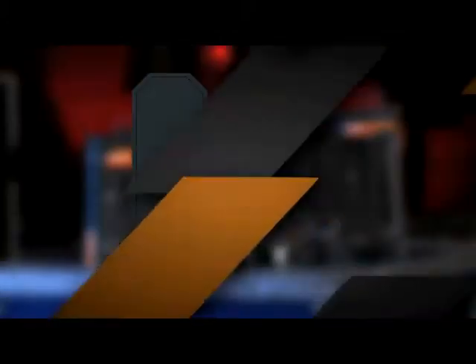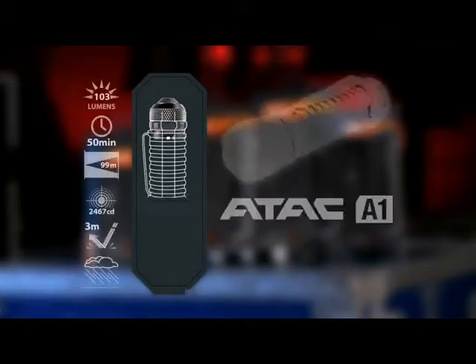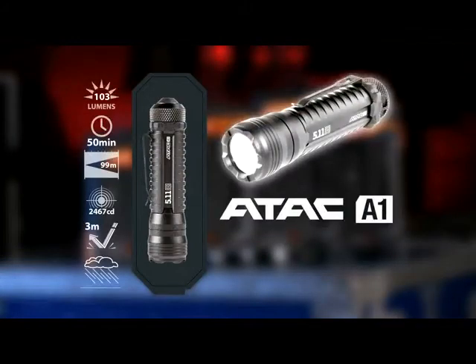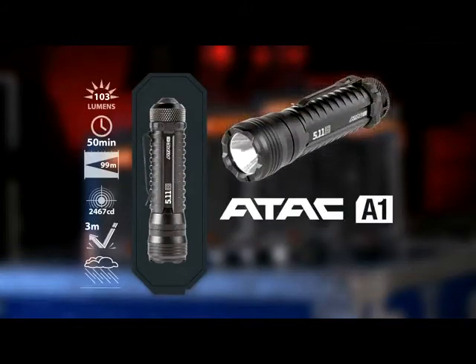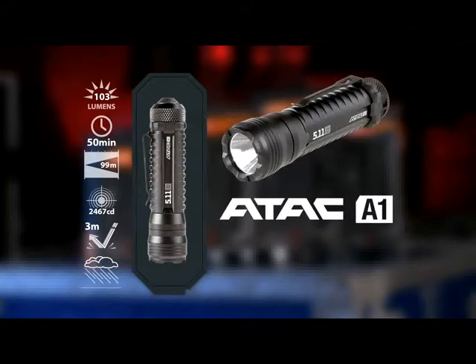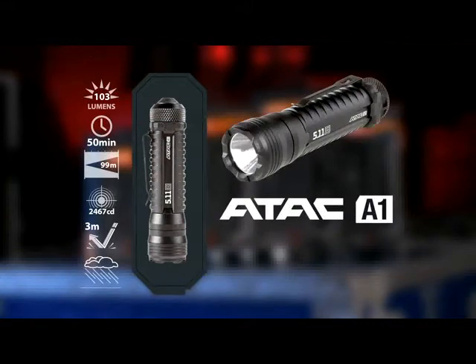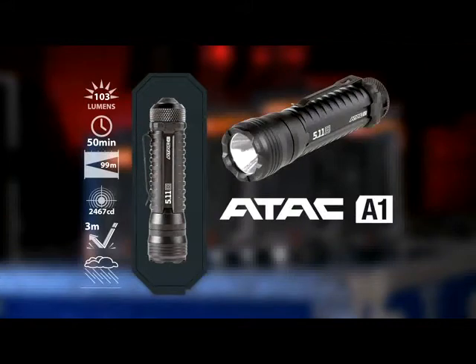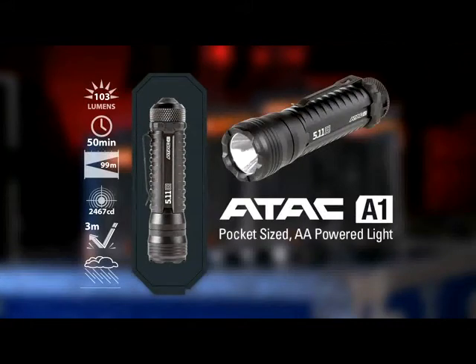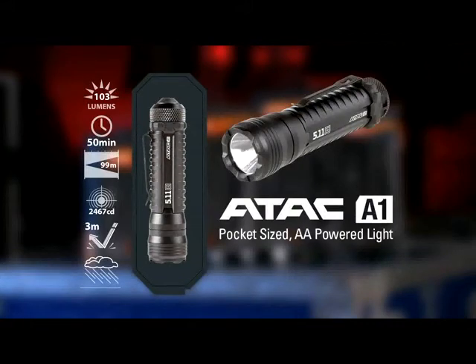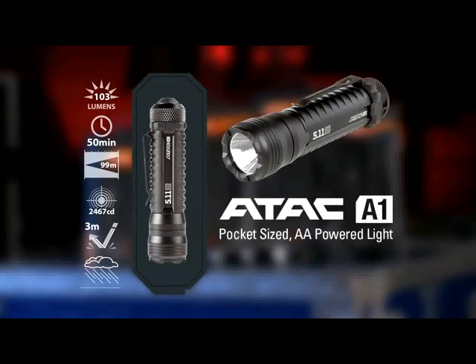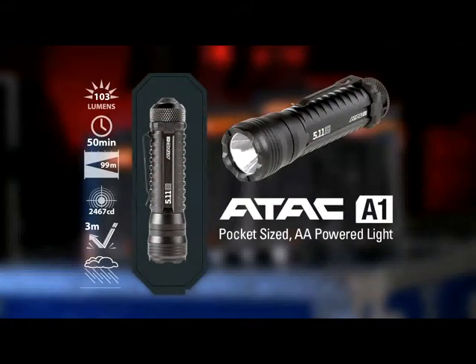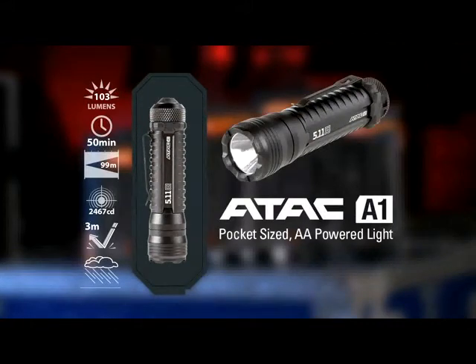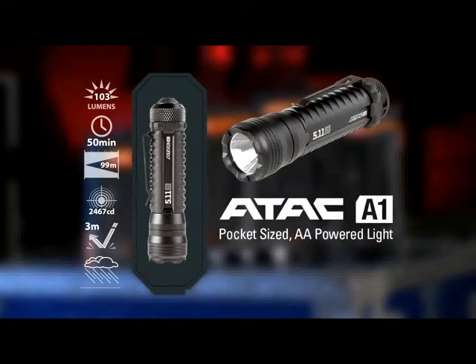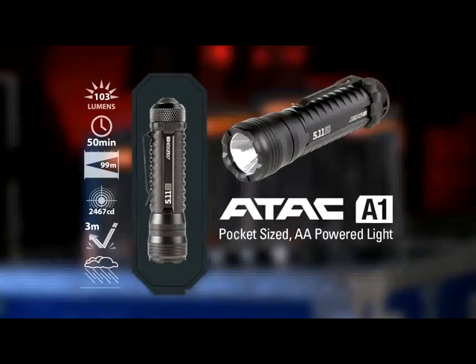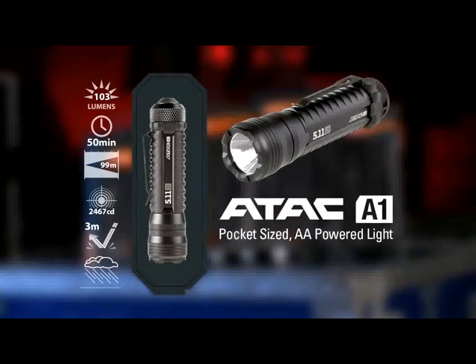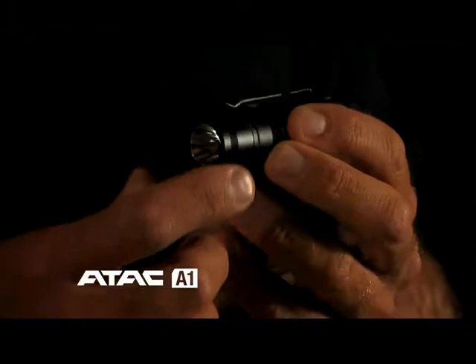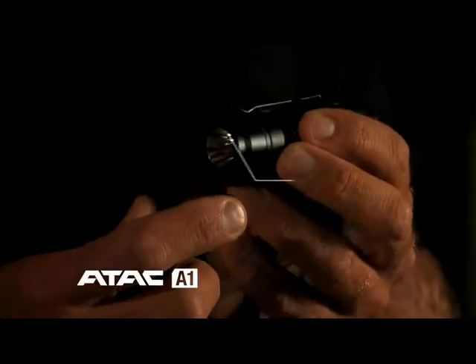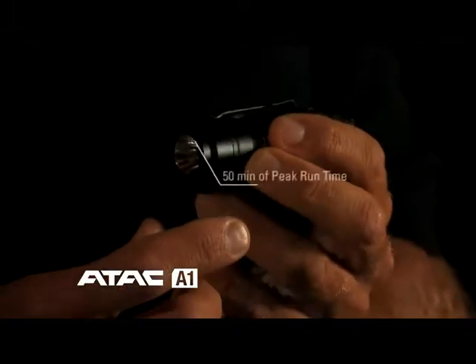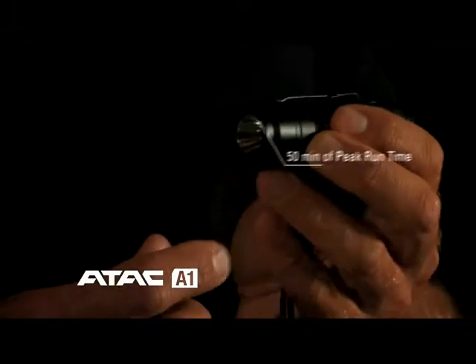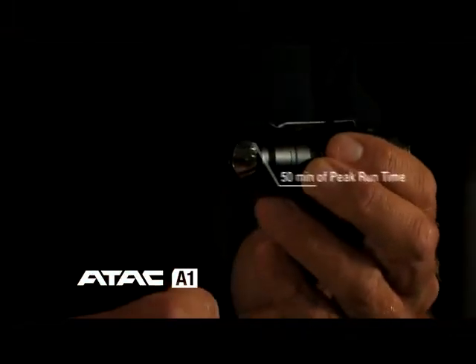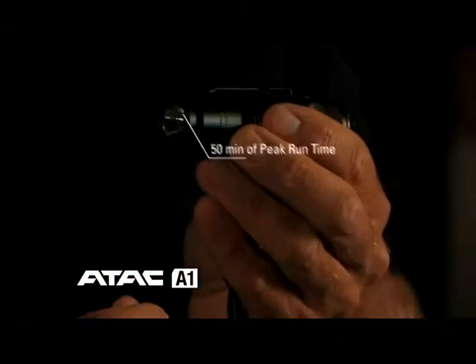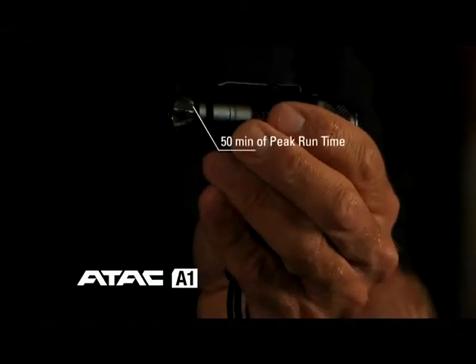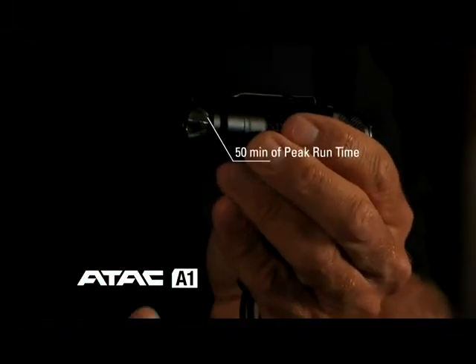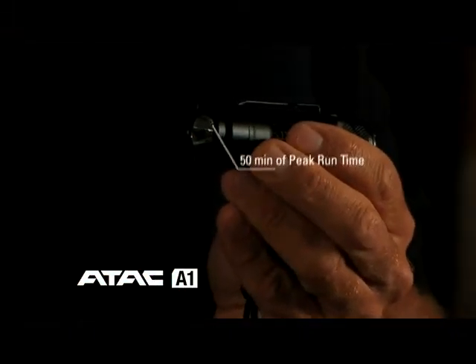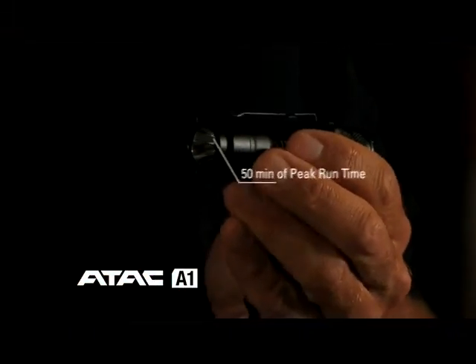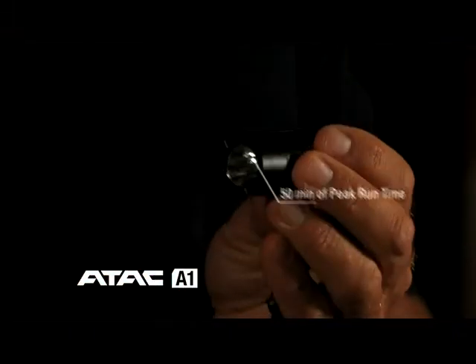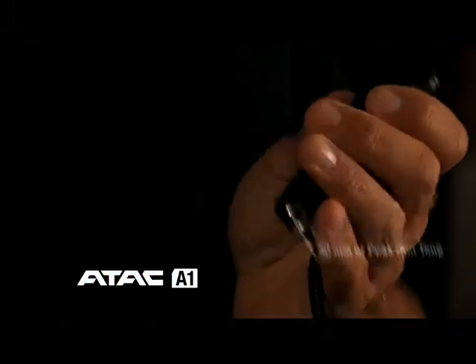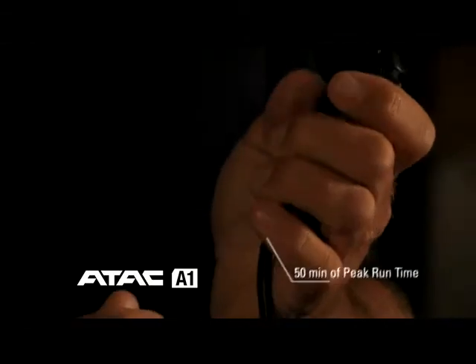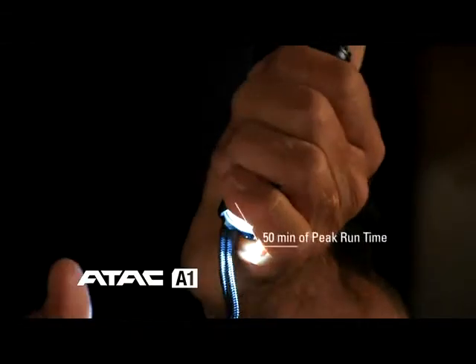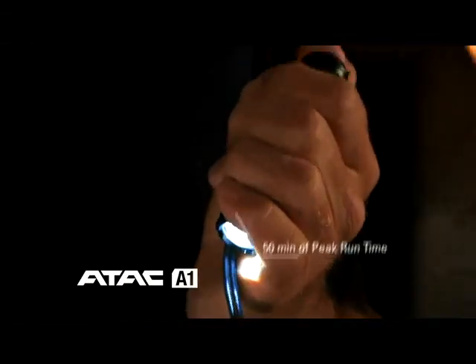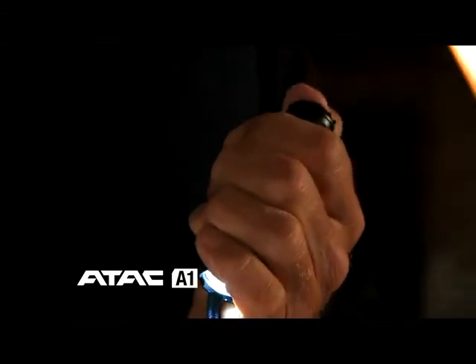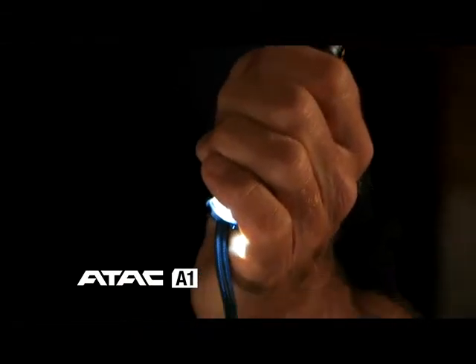The next light I want to talk about is the ATAC A1. This is our pocket size AA powered light. It has 103 lumens and 50 minutes of peak run time. It's an excellent size light to go in the pocket or on the duty belt. With a nice tight focus beam, it also gives you flood capabilities.